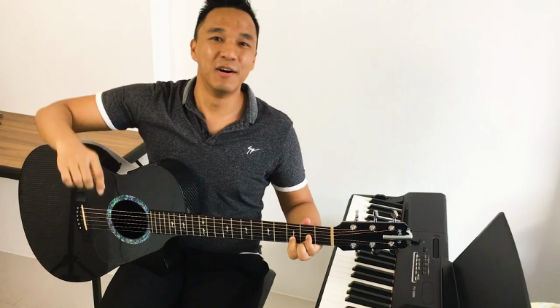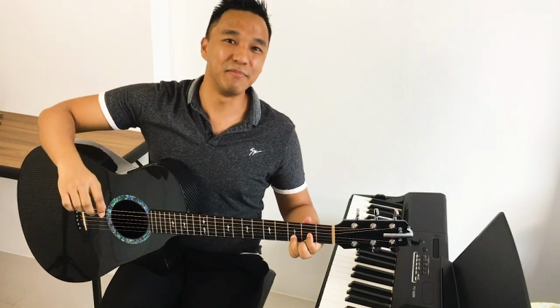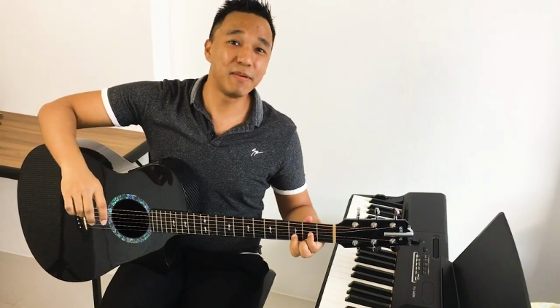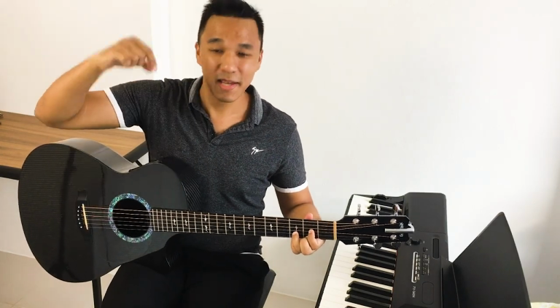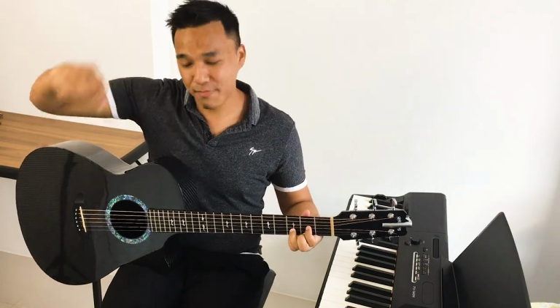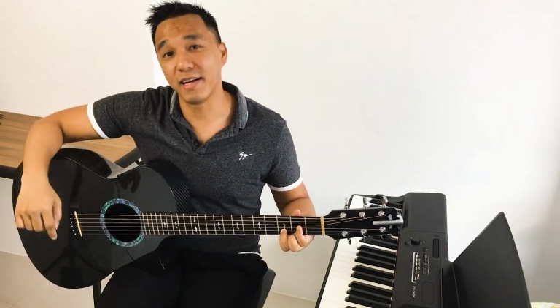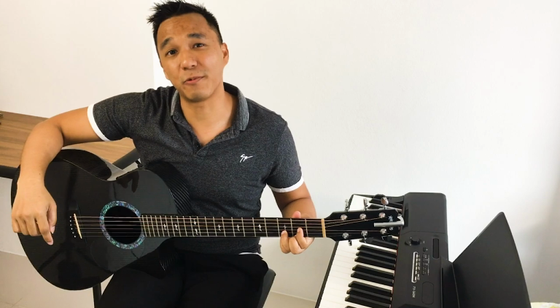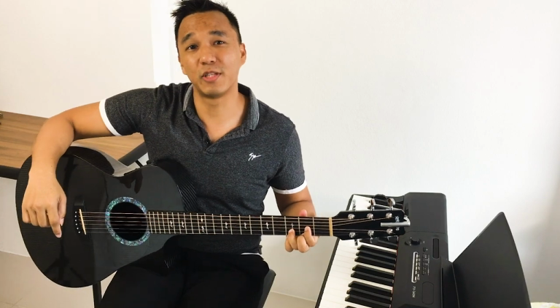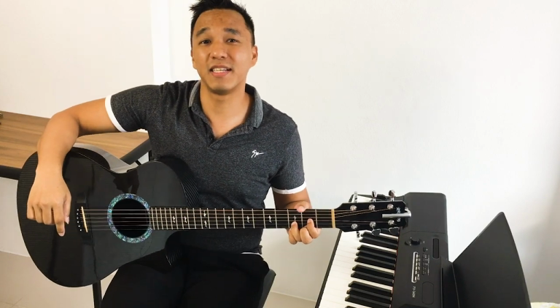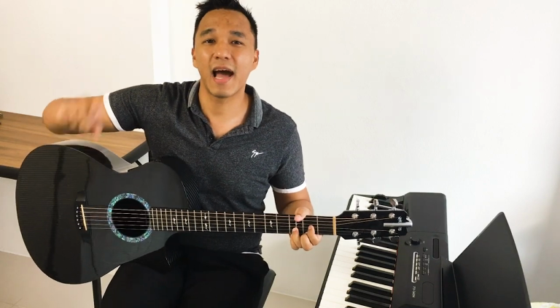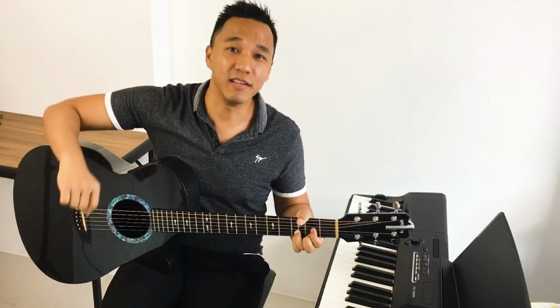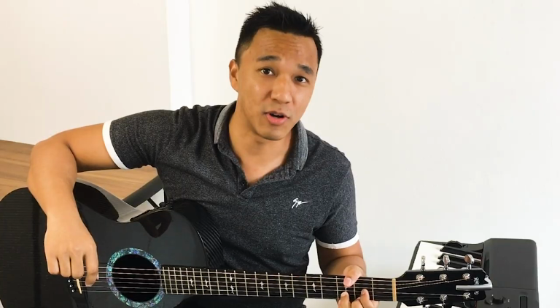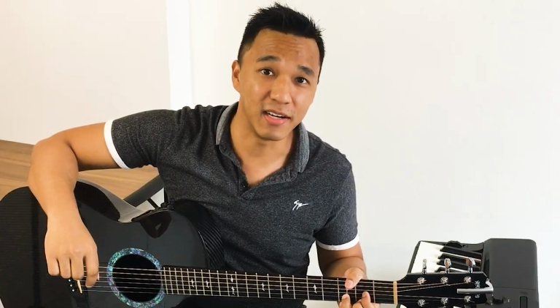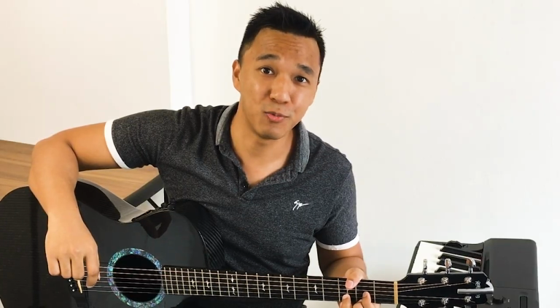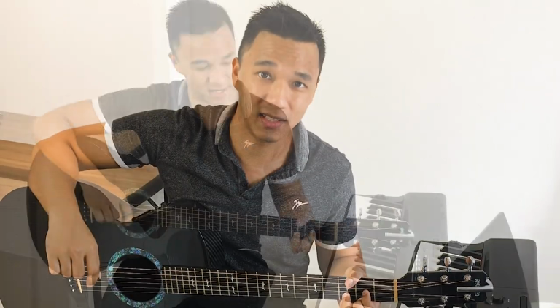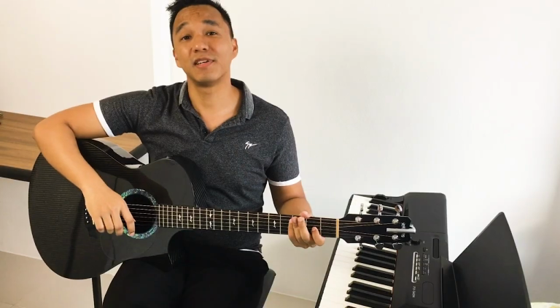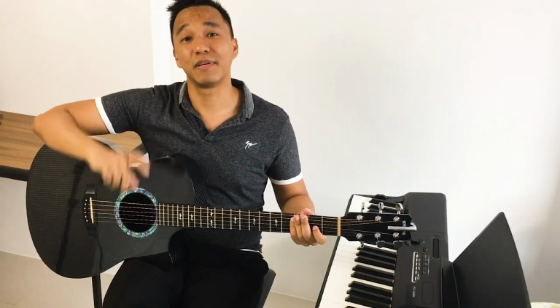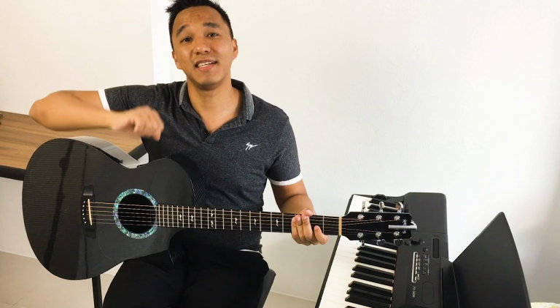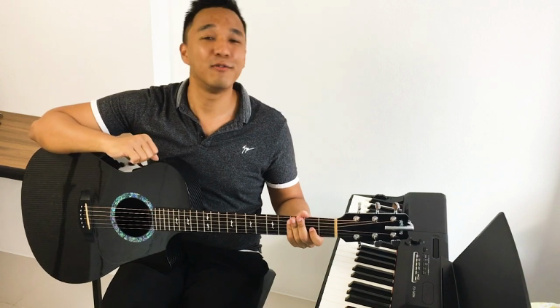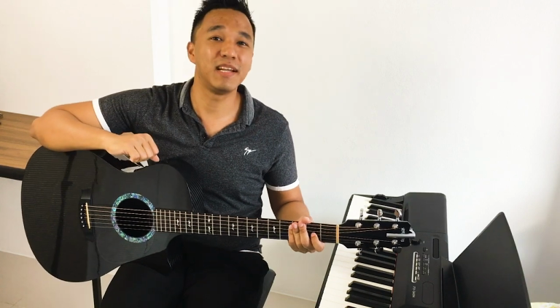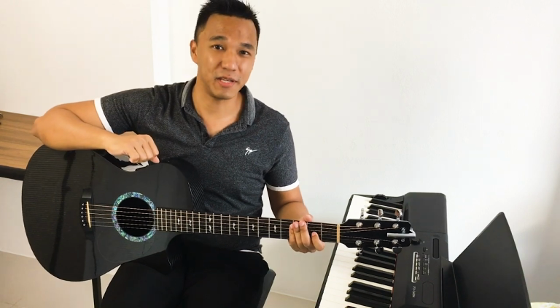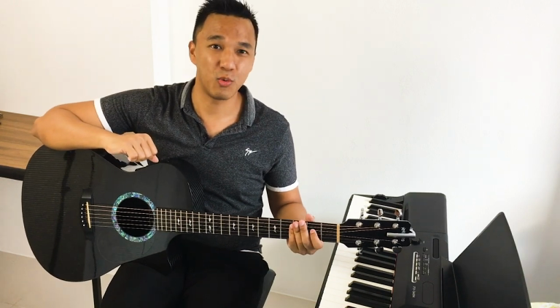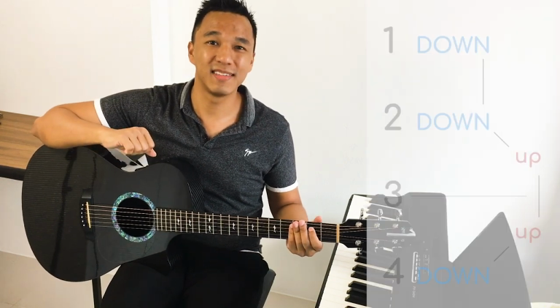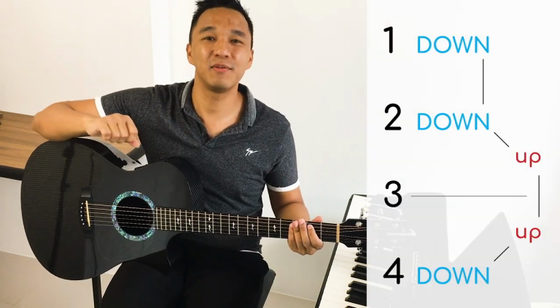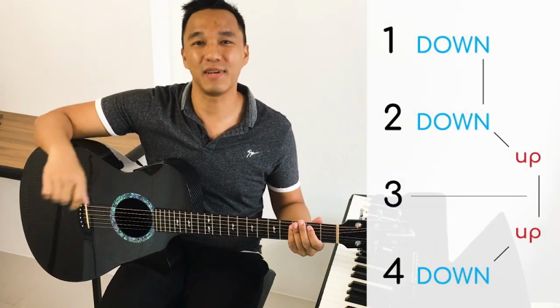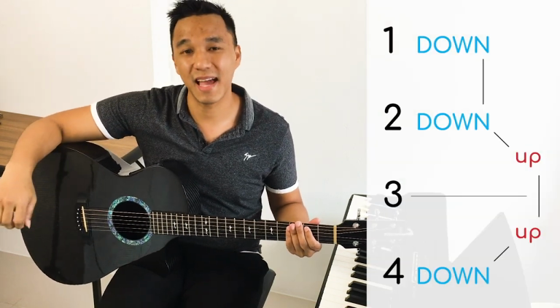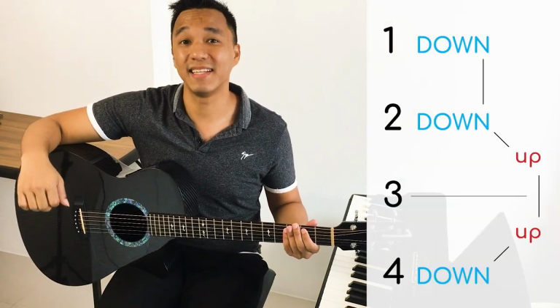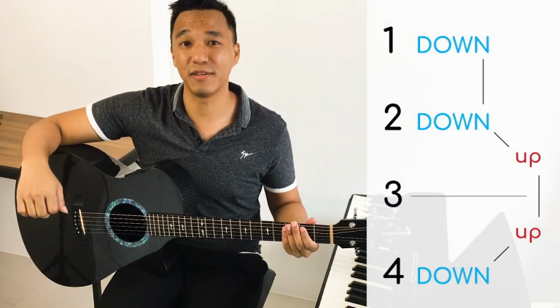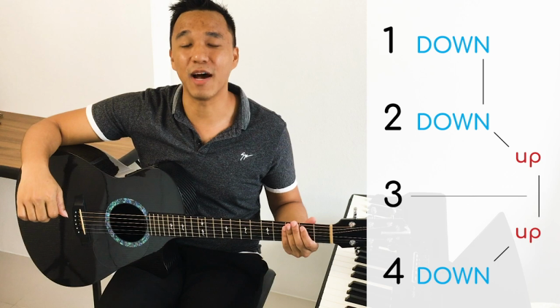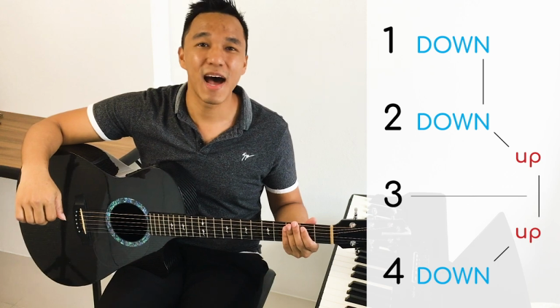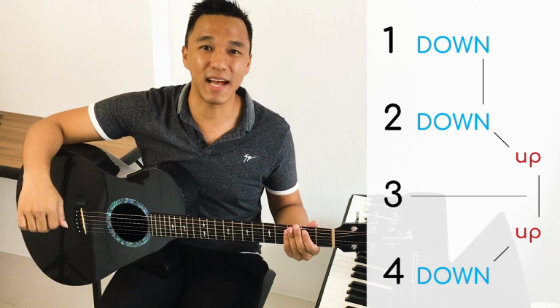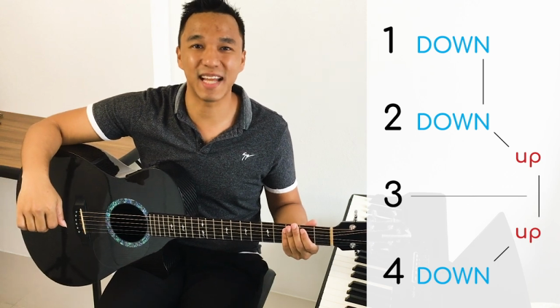What's up music people! This pattern is what we're going to be learning today — I call it the storming pattern. First step, really easy — repeat after me: one, two, three, and down, down, up, up, down, down.